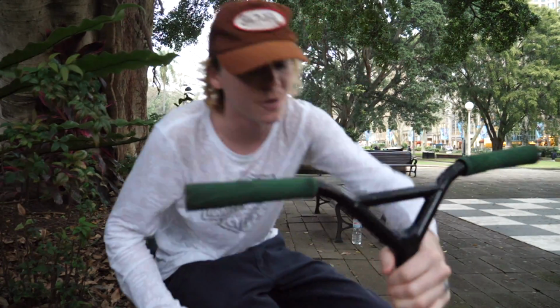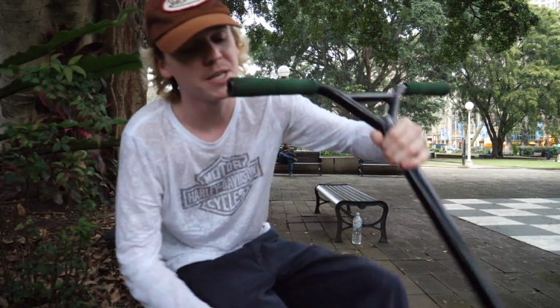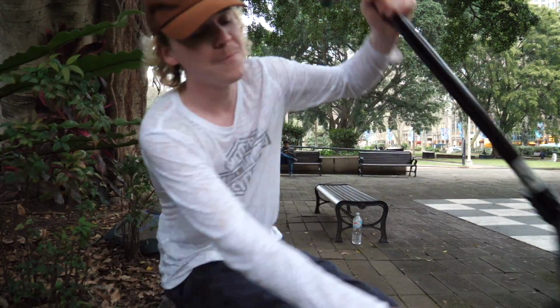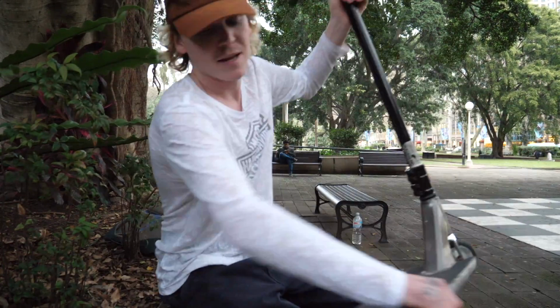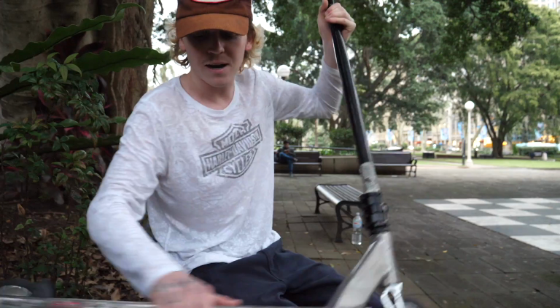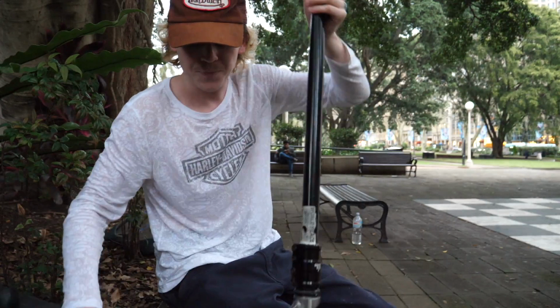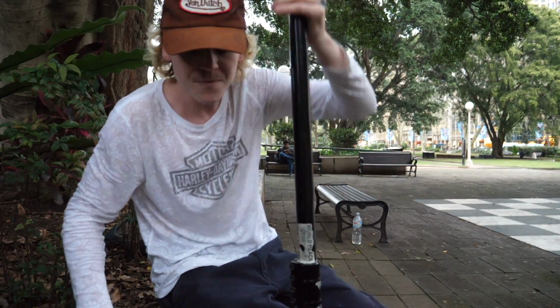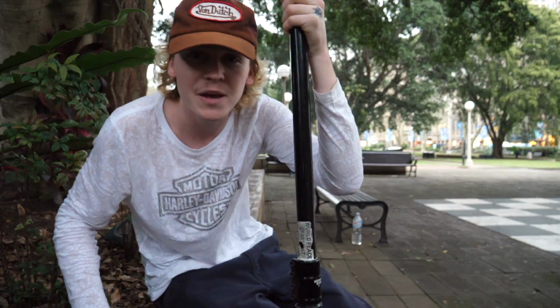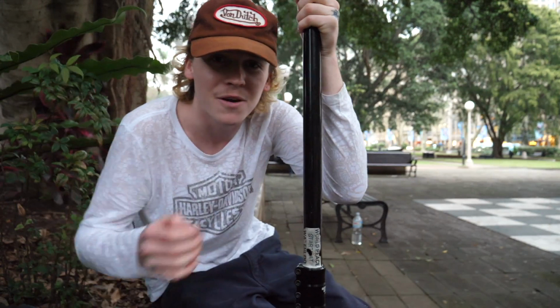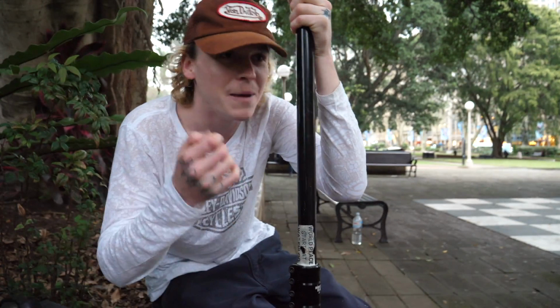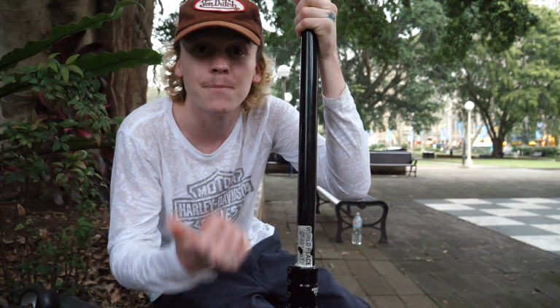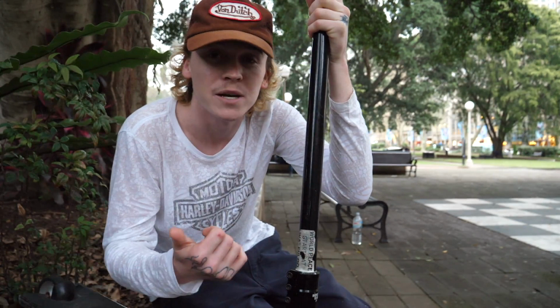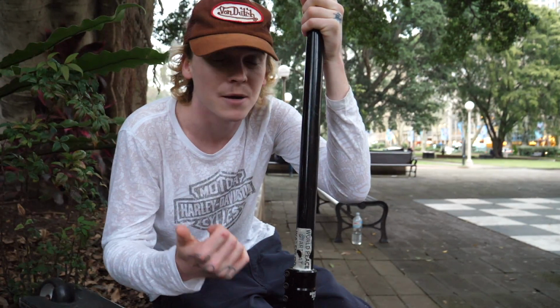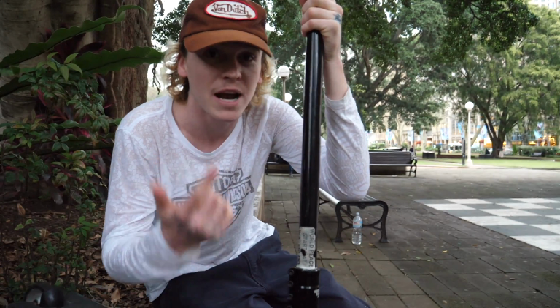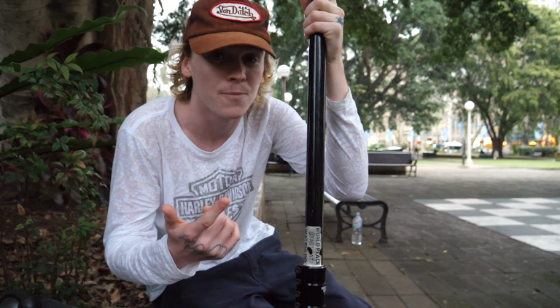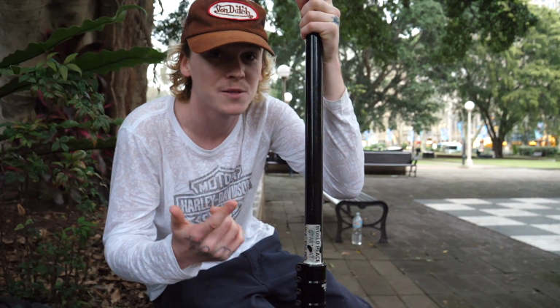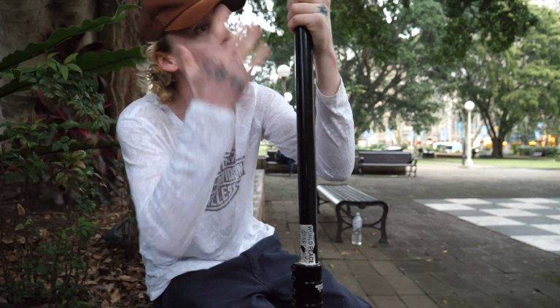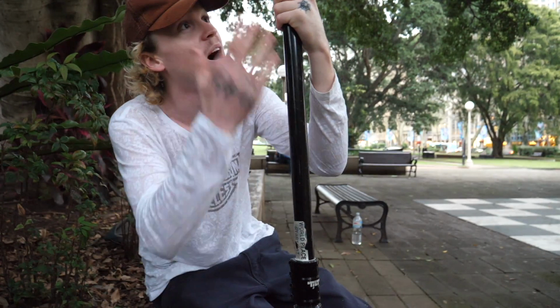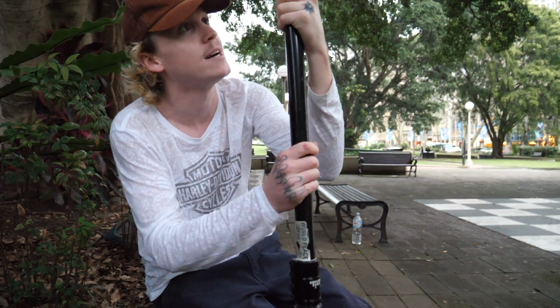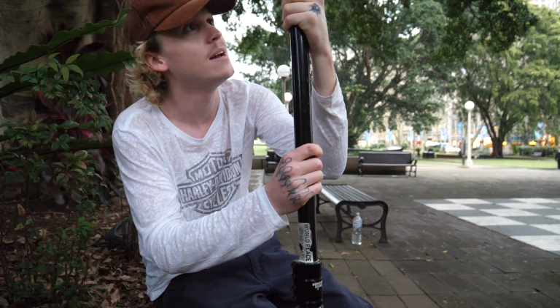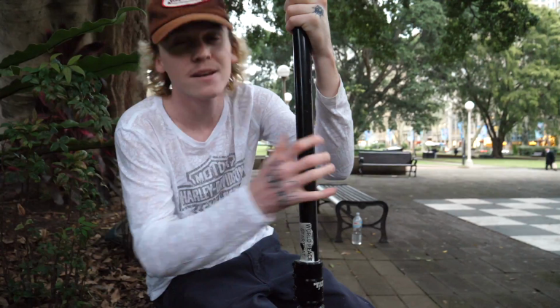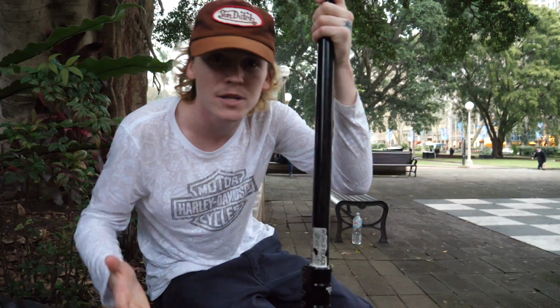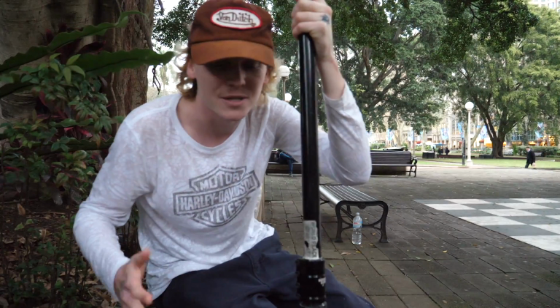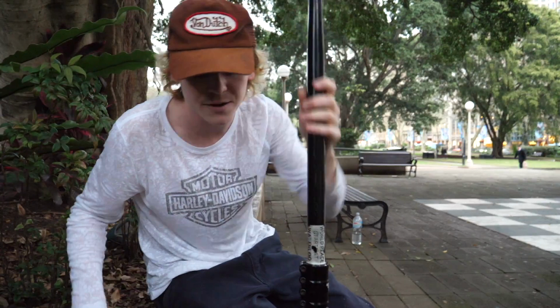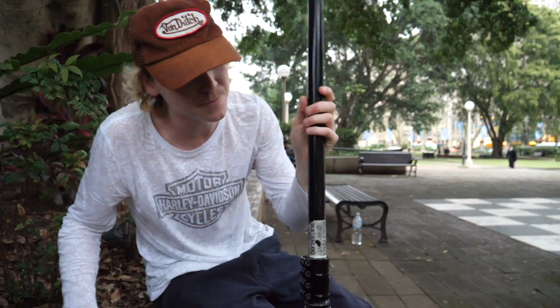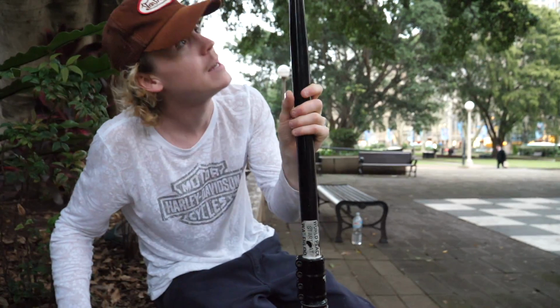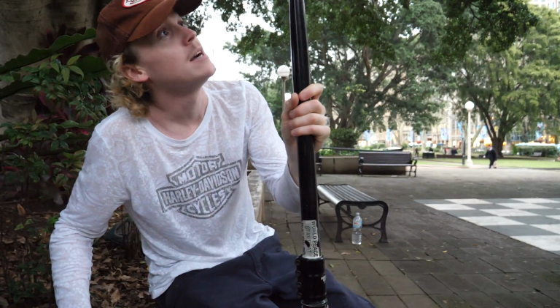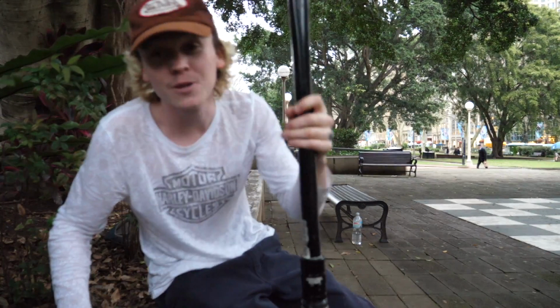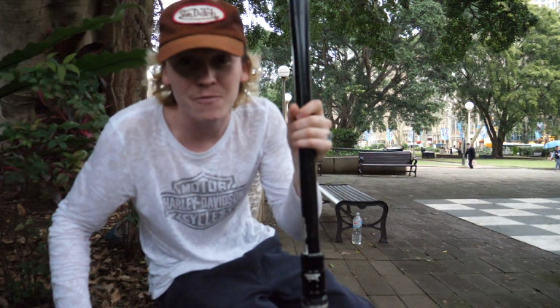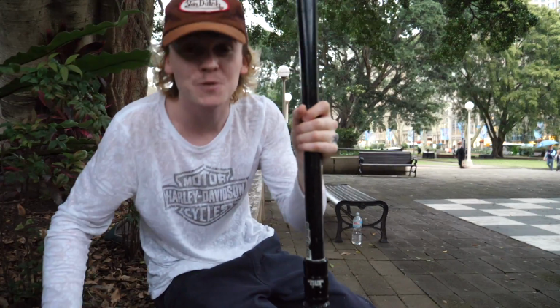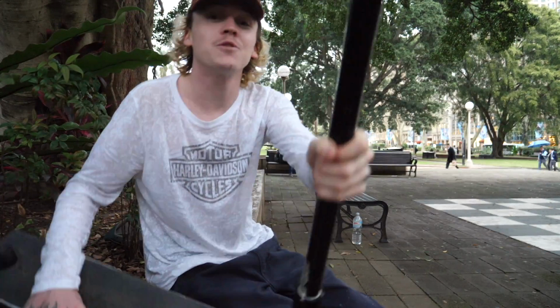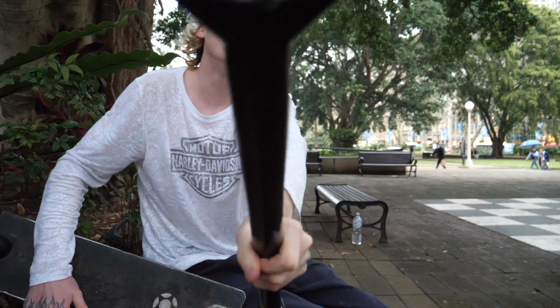When I was younger, there were the Madgear Batwings, there were the Rad Crowbars — all with the Y design — and I was never really into it. But I'm so glad that I've made the switch to the Ys.